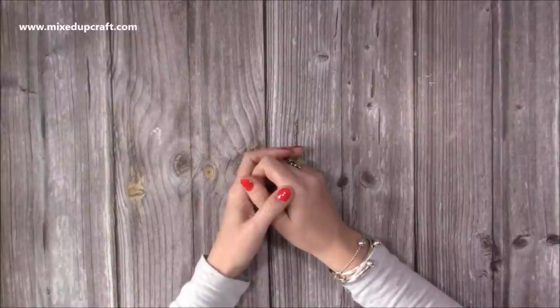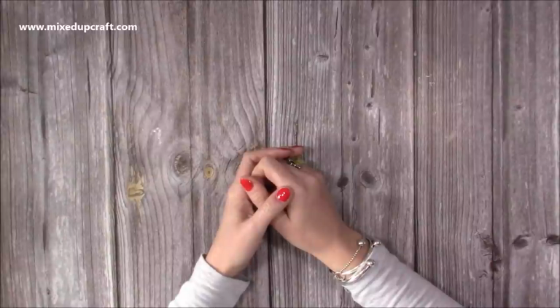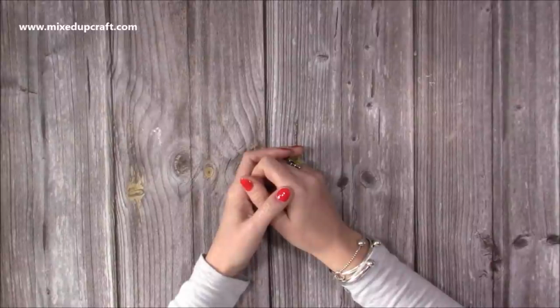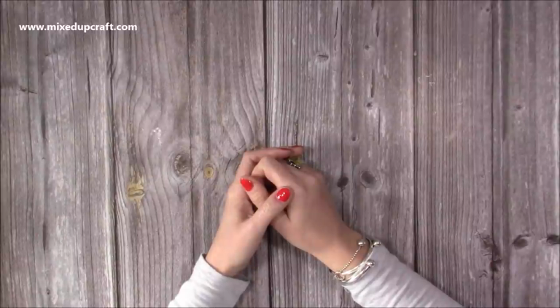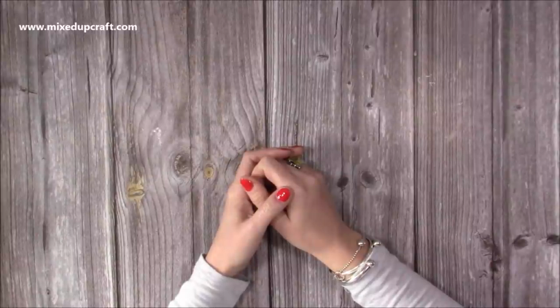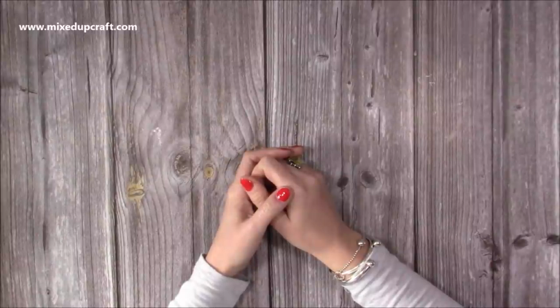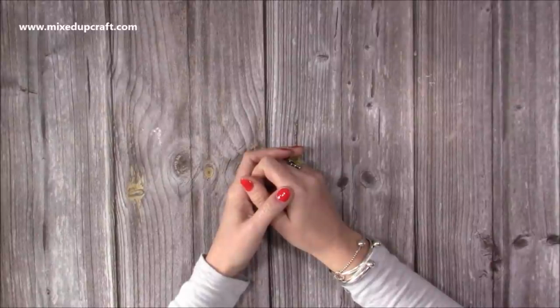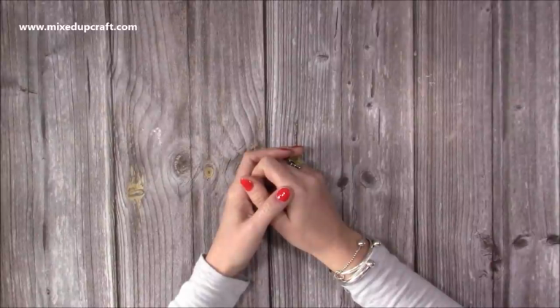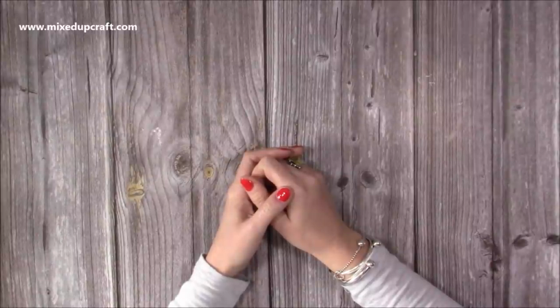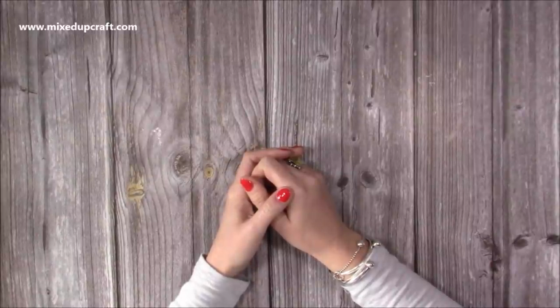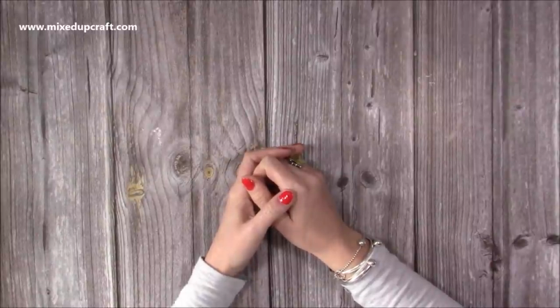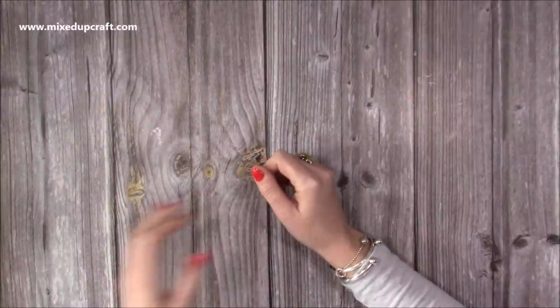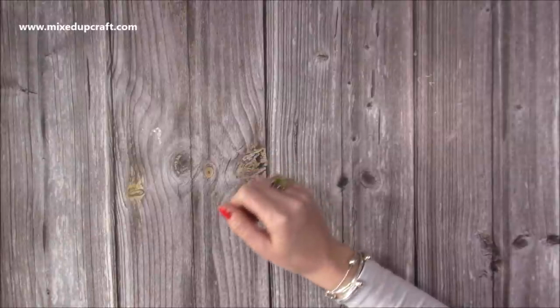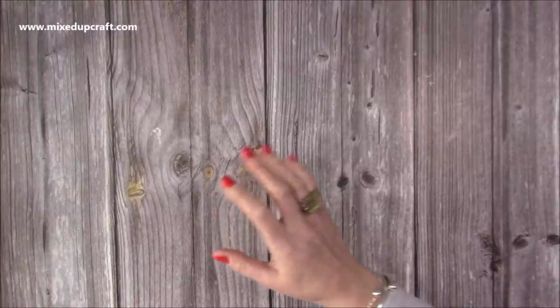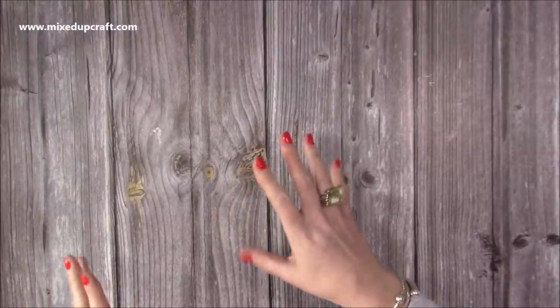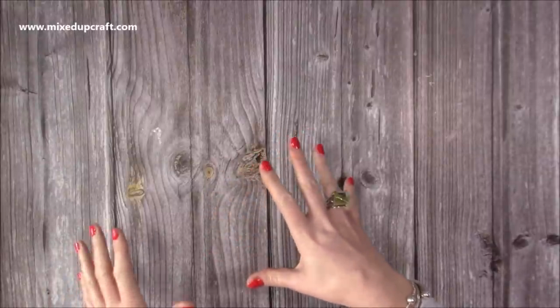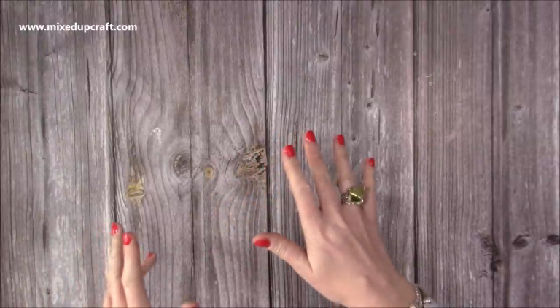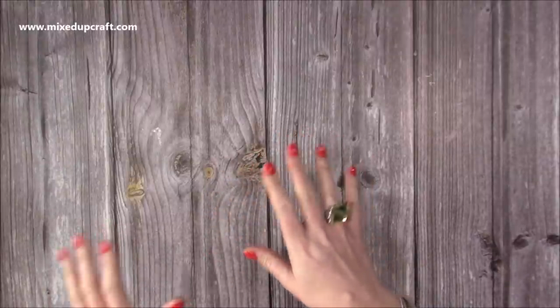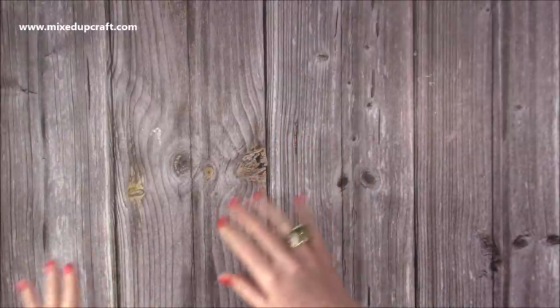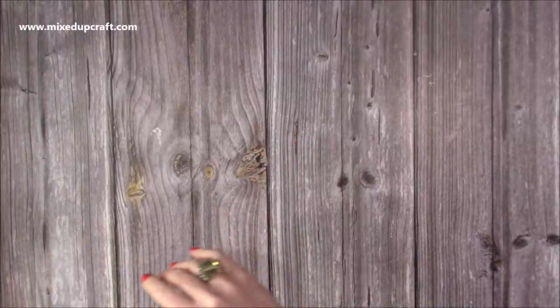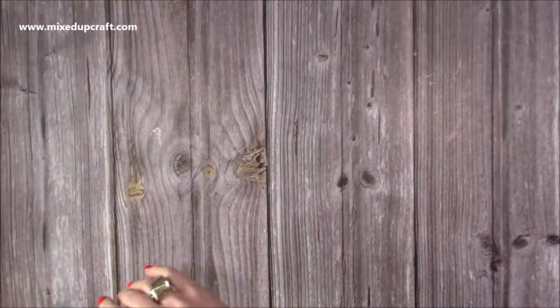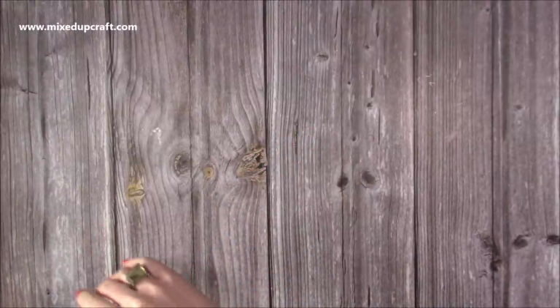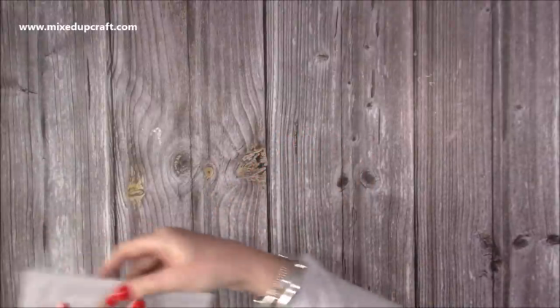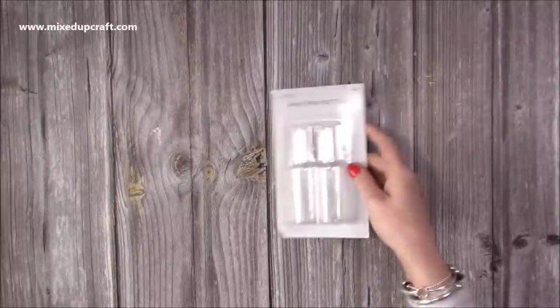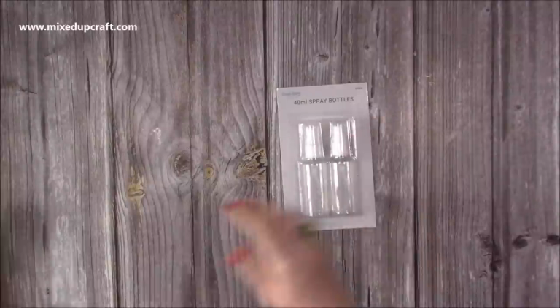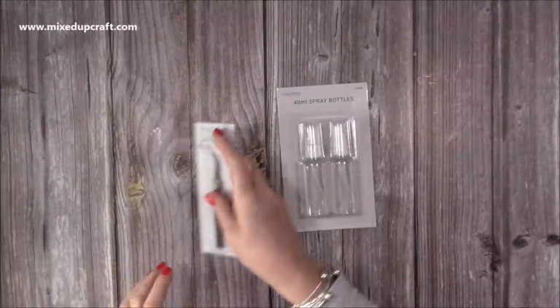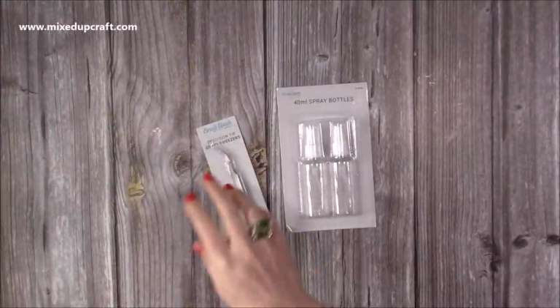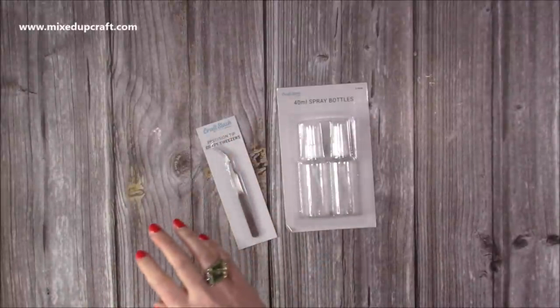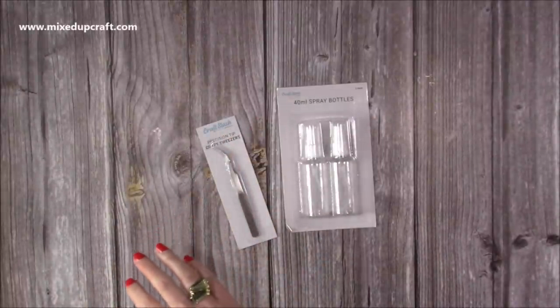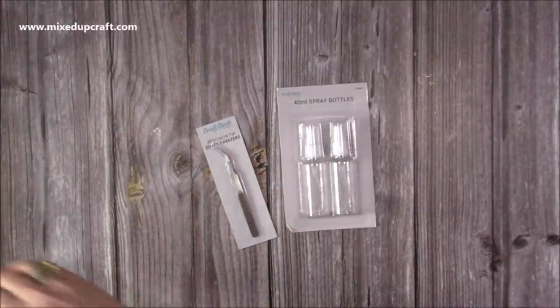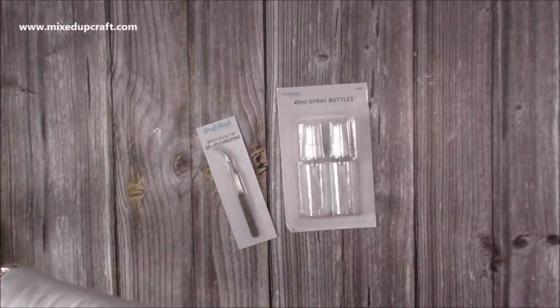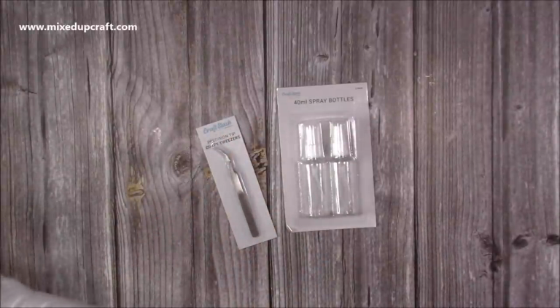Hi everybody, it's Sam here and I've got another 'what did I get' video. I haven't done one for quite a while actually, so I've got a few things built up. I'm hoping the magazines are still in stock — some of these are a little bit older. First of all, I got some things from Craft Stash.